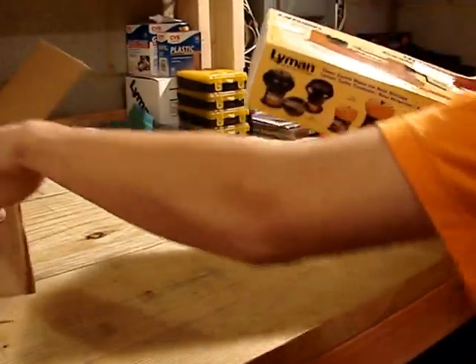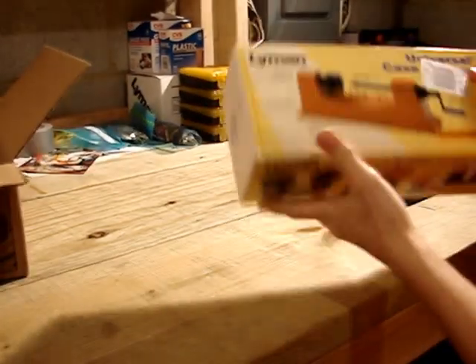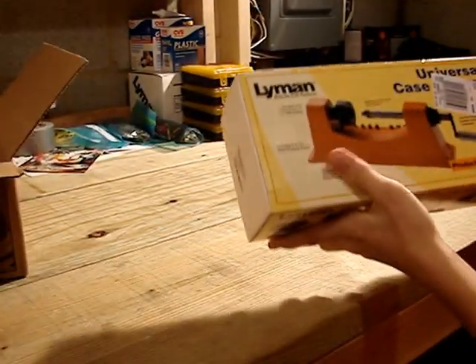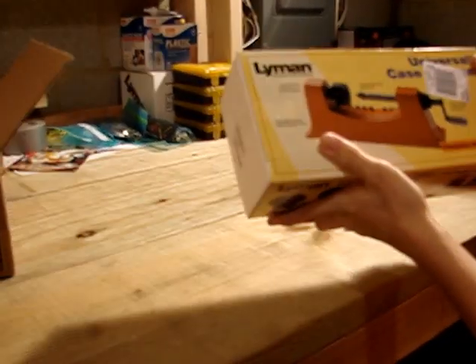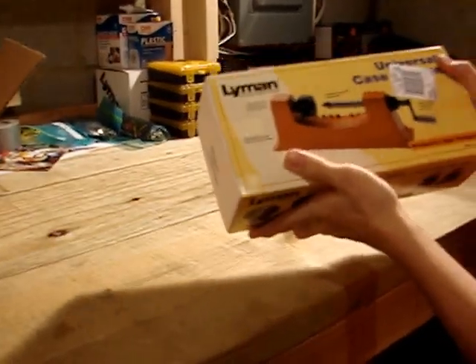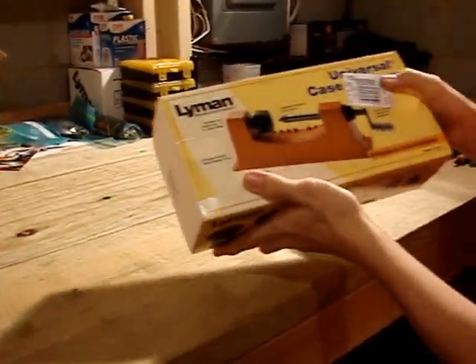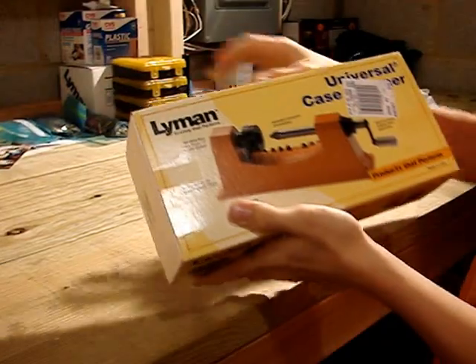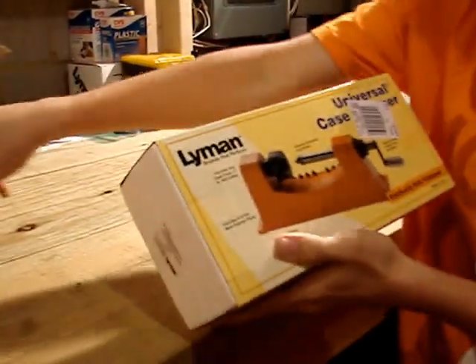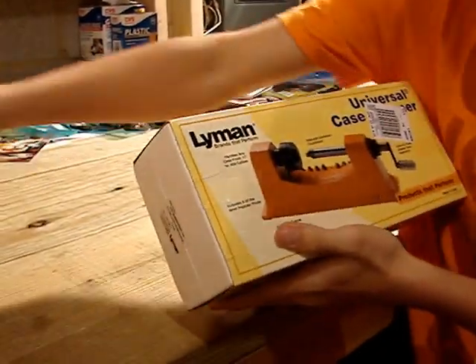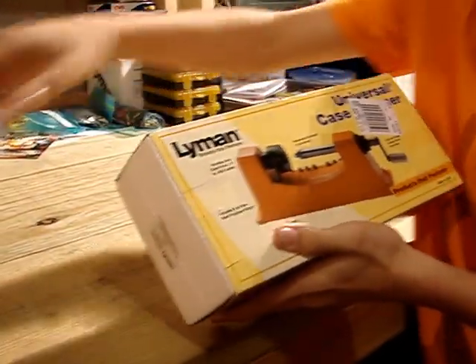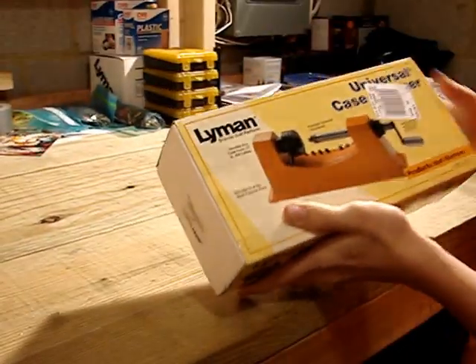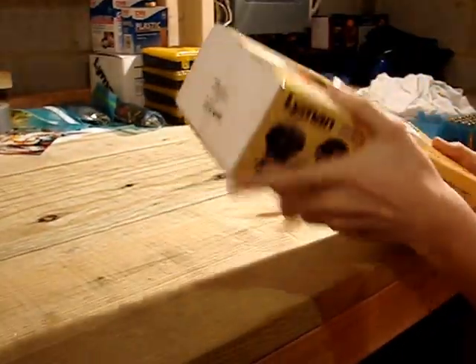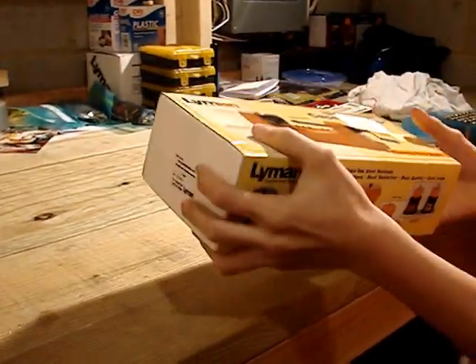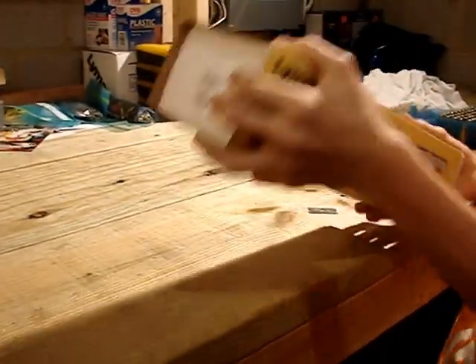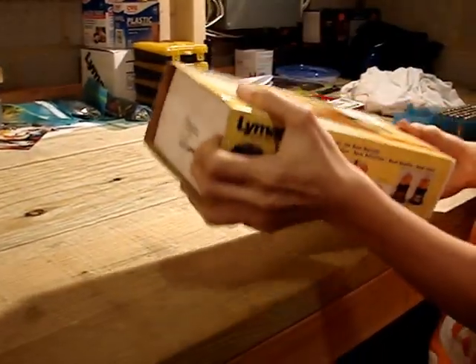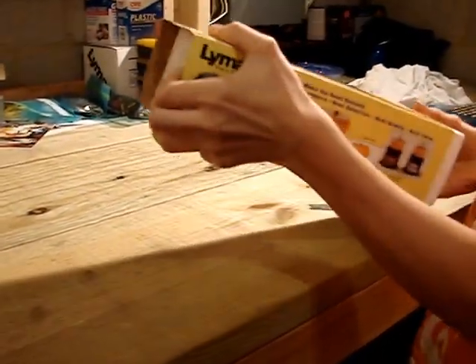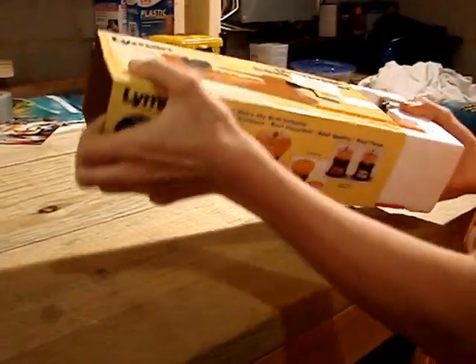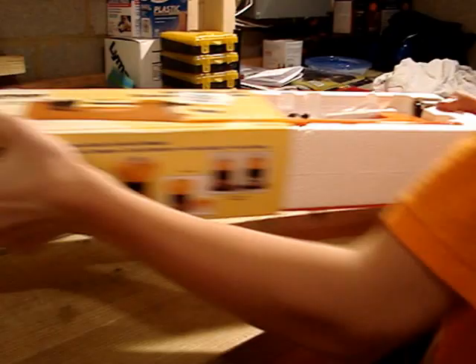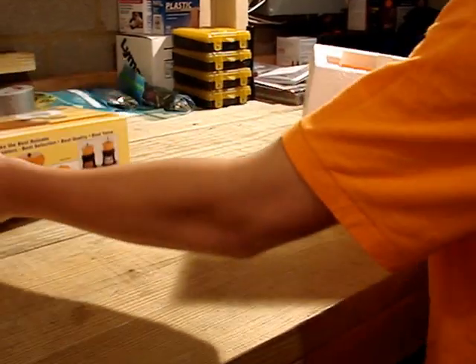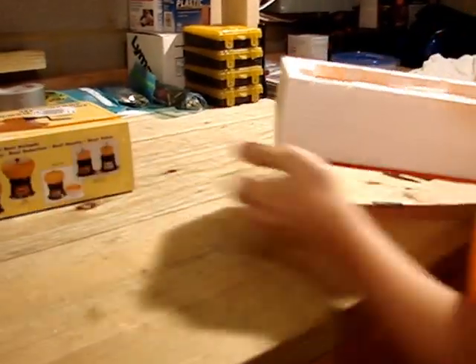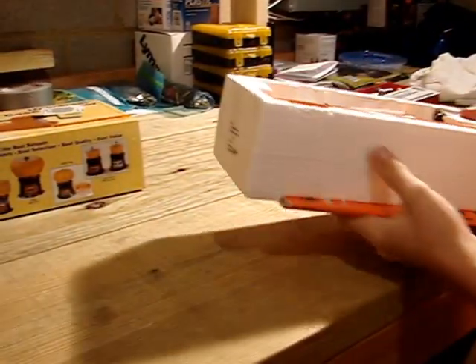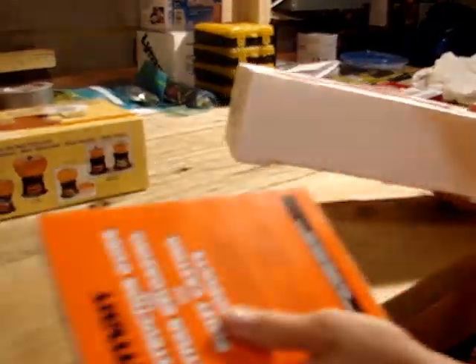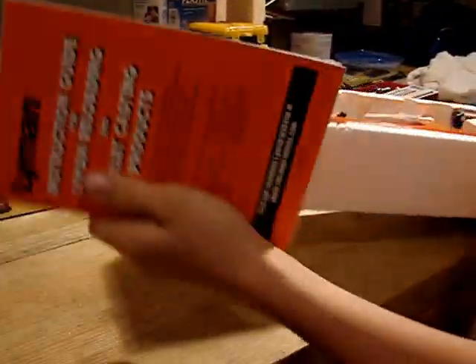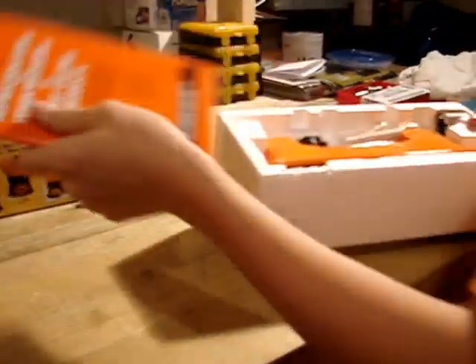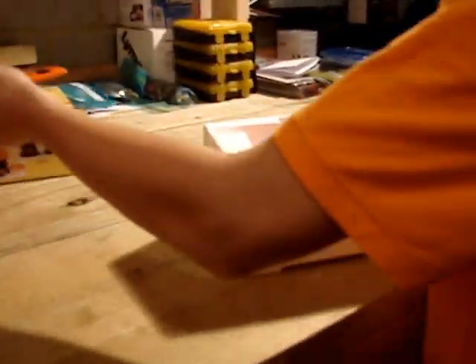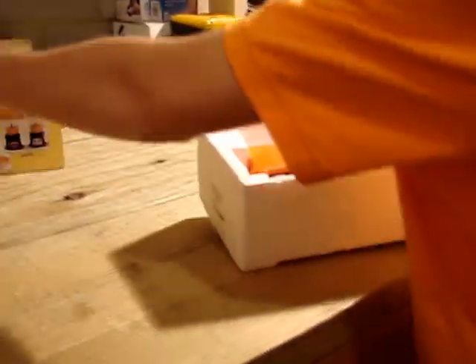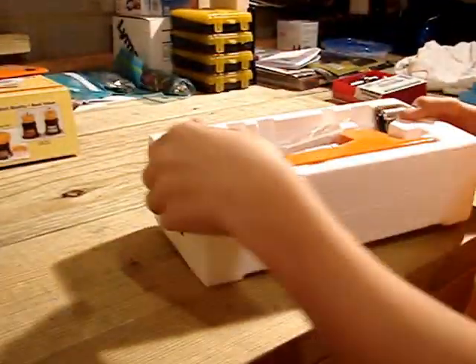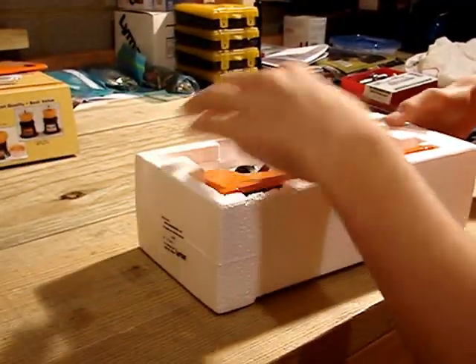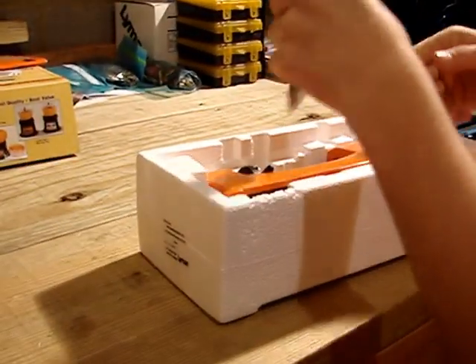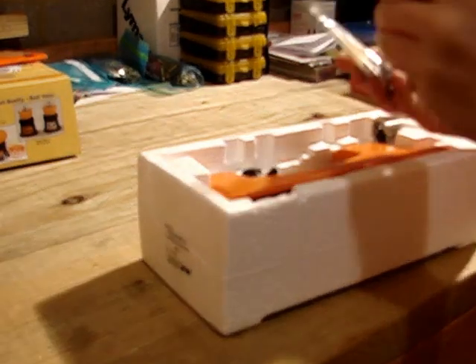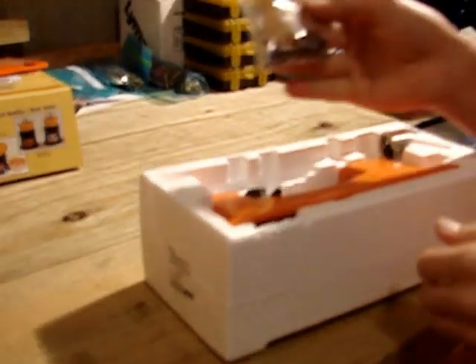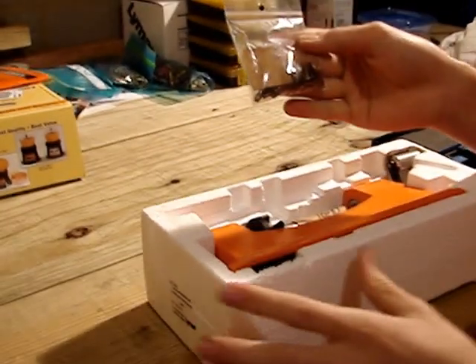Alright, get the box out of the way. Got the case trimmer still in its box. I'm going to open it up. Got the manual for it and a bag of parts.